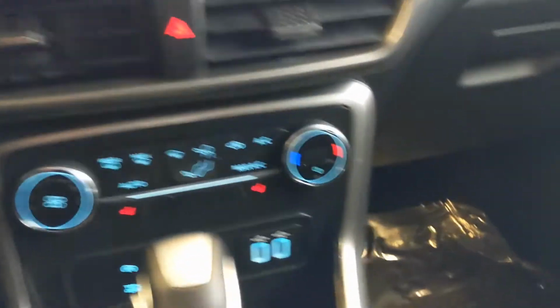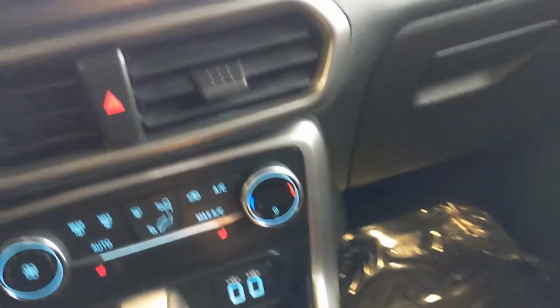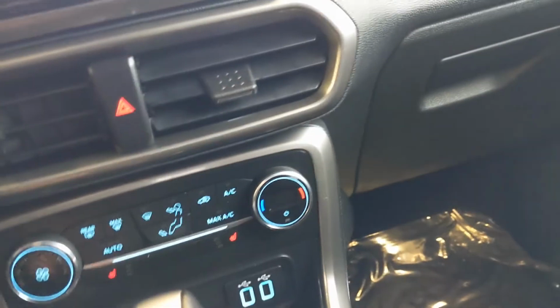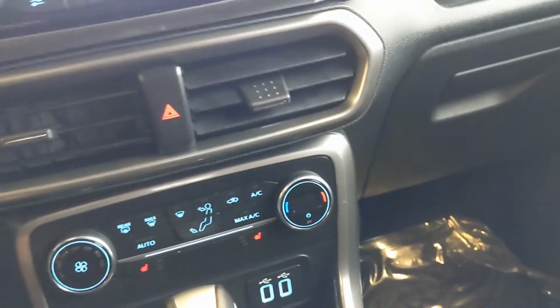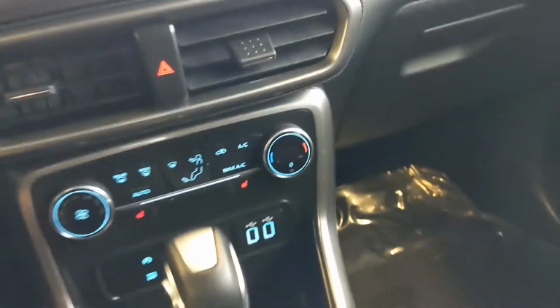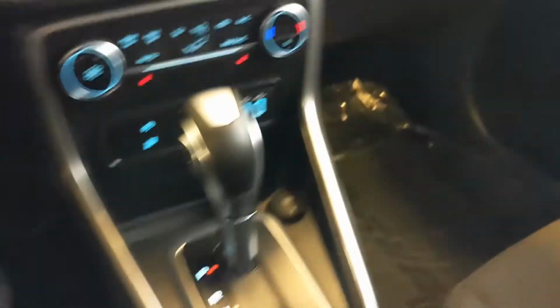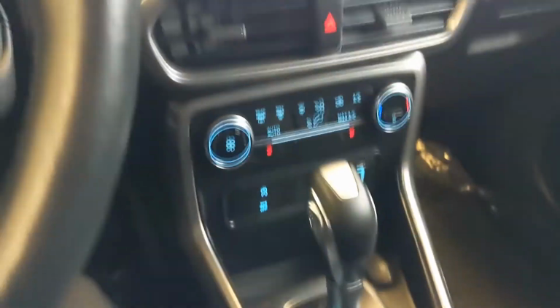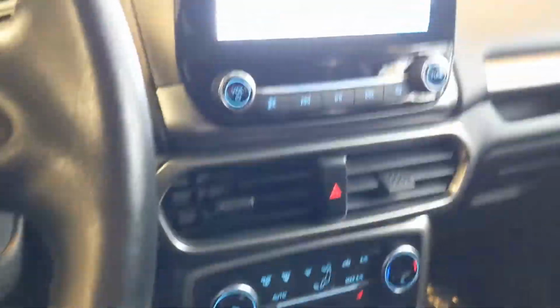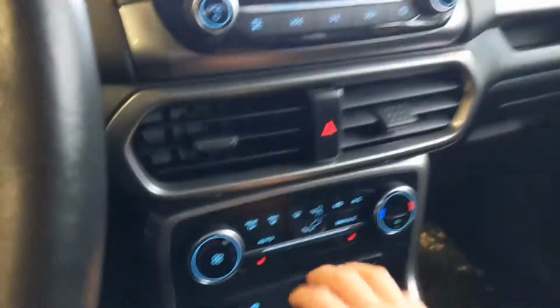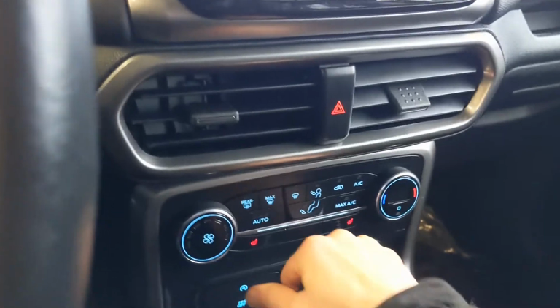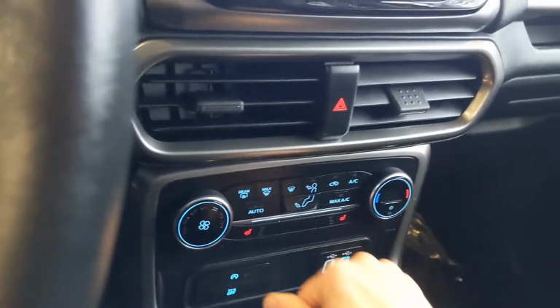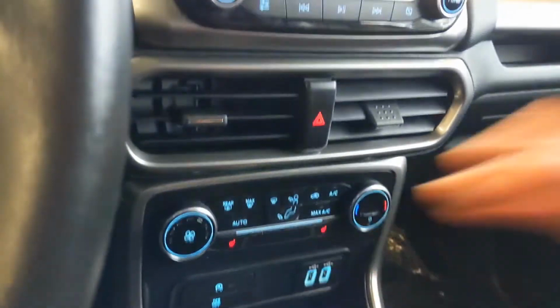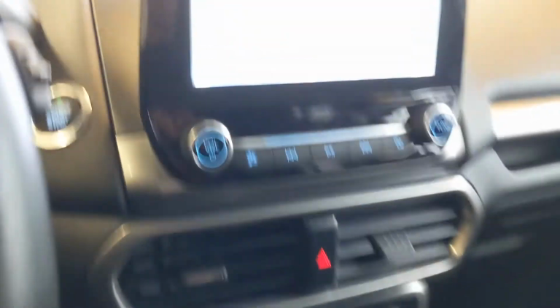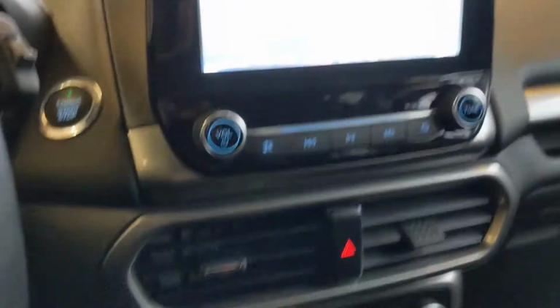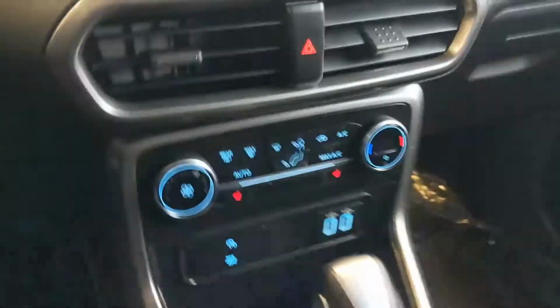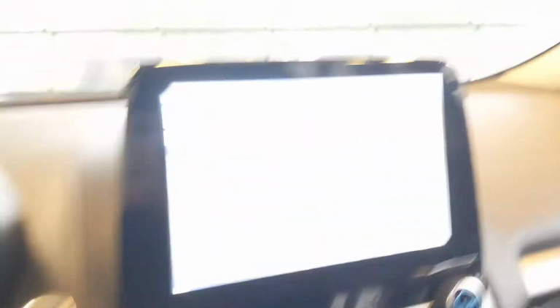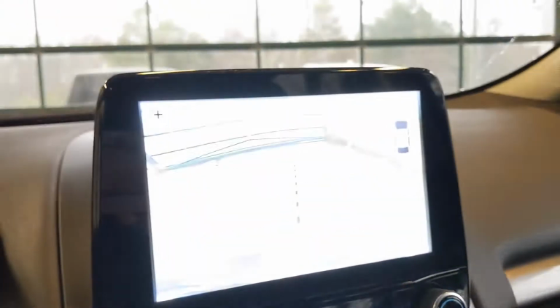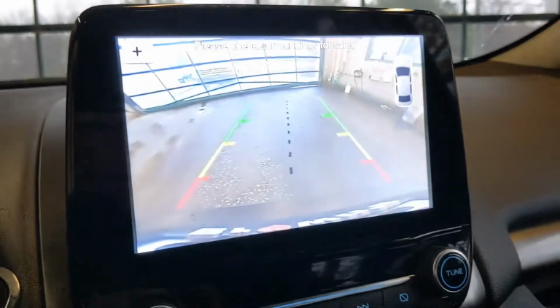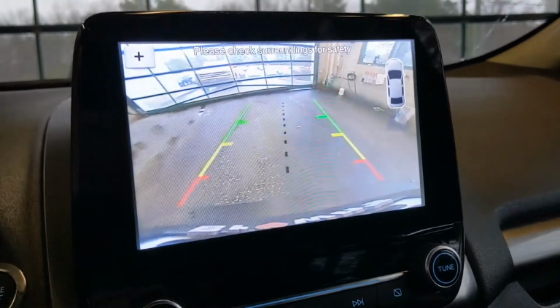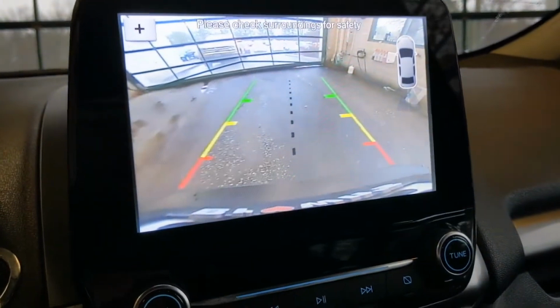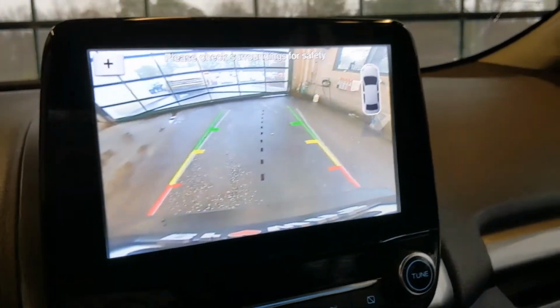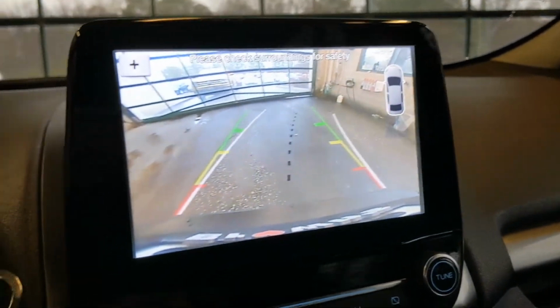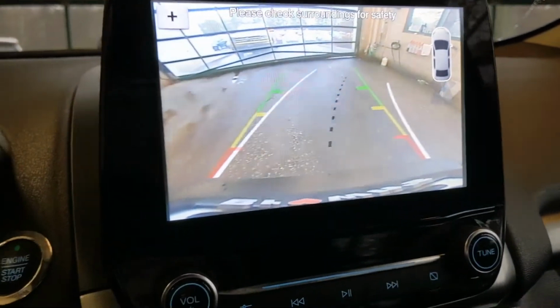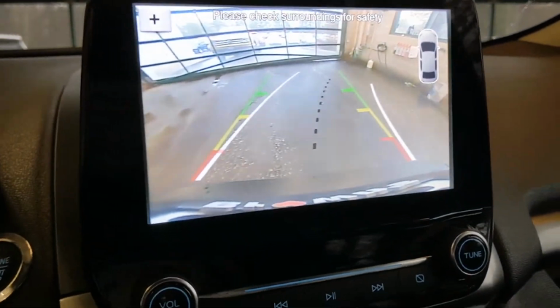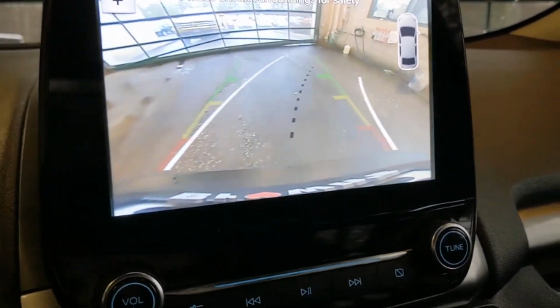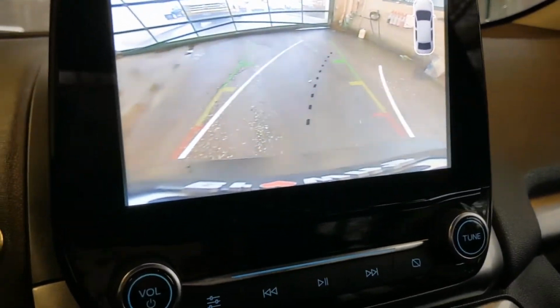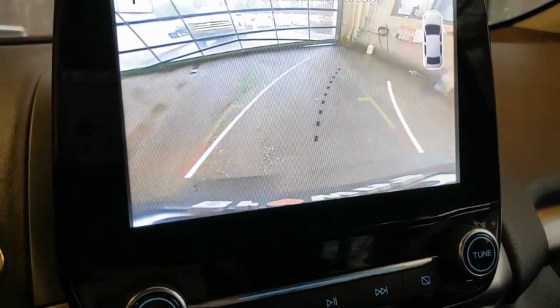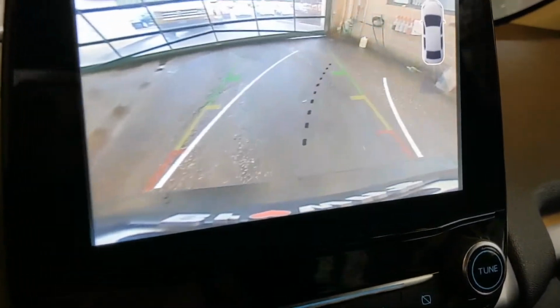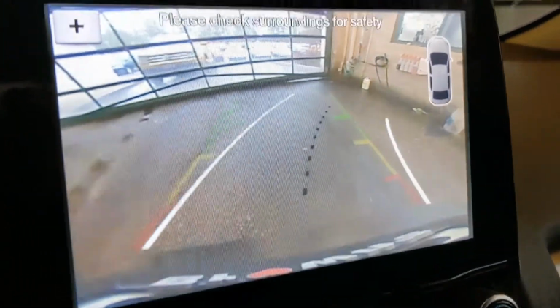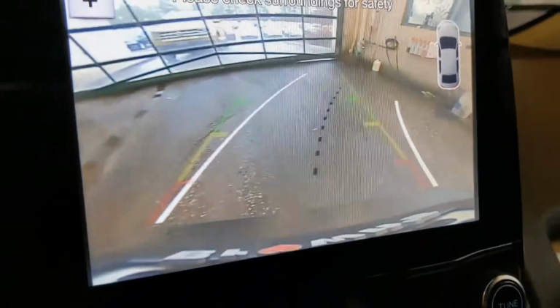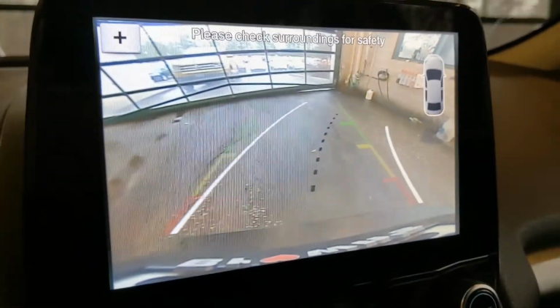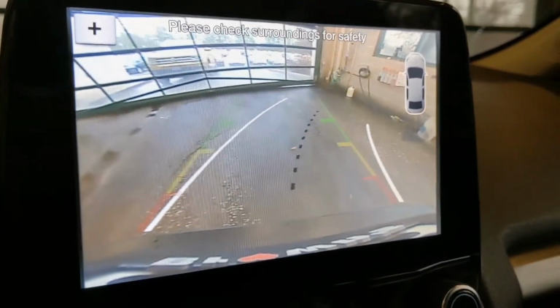And then your outlets and everything there. I'll show you how the backup camera works — just put the car into reverse, the camera clicks on, and you get a moving navigation line, so it makes backing up super easy and safe.